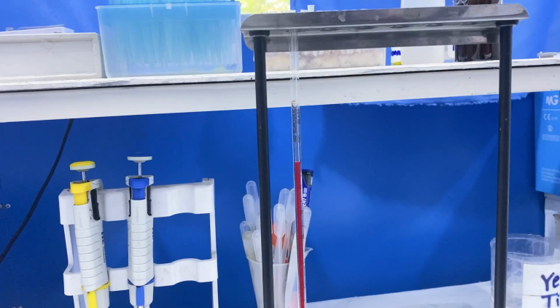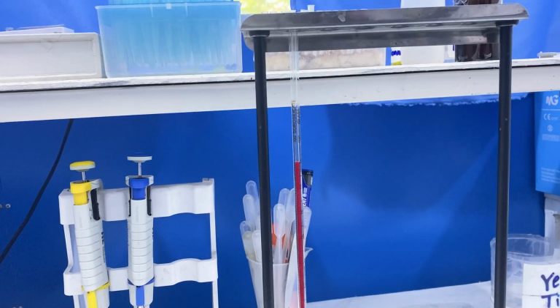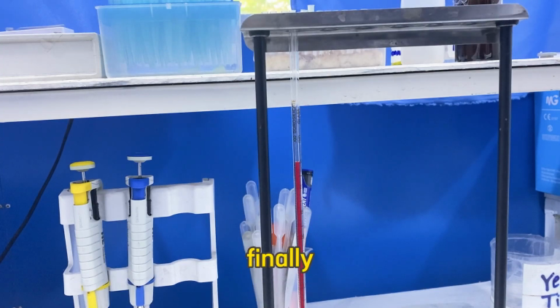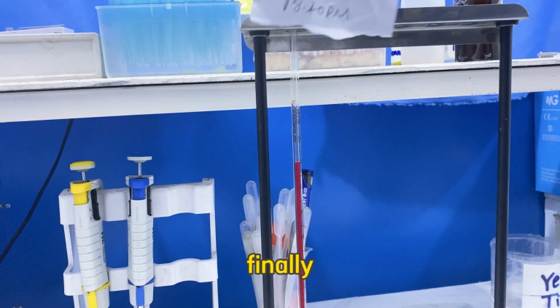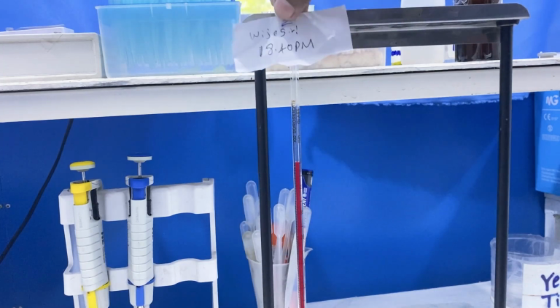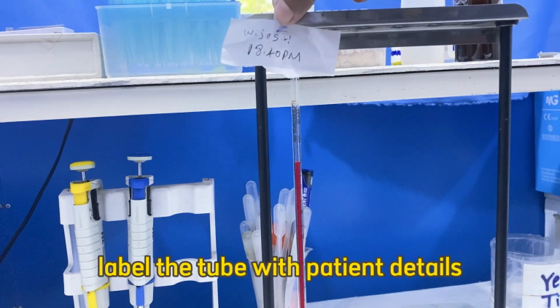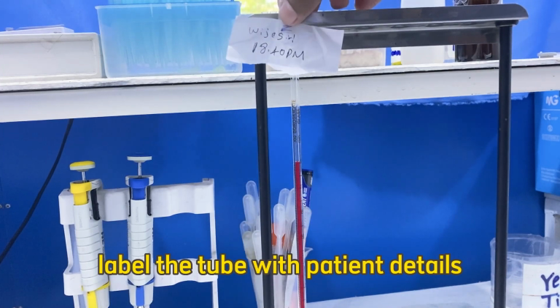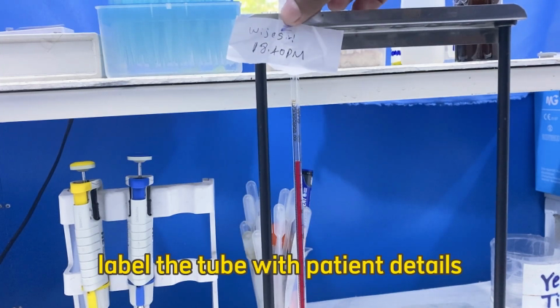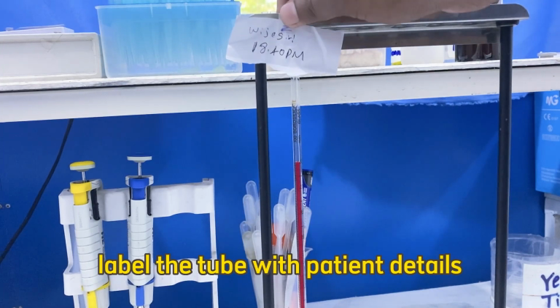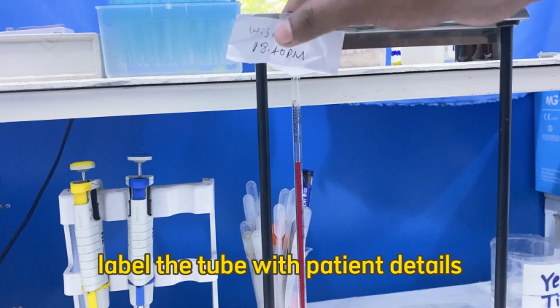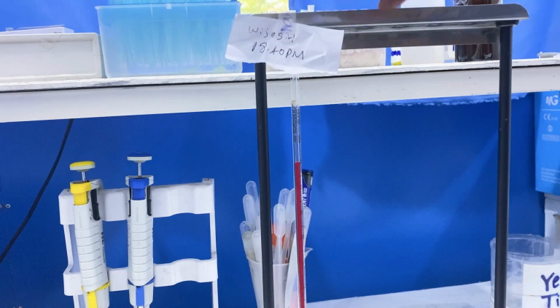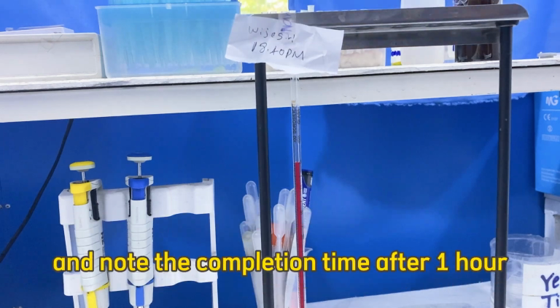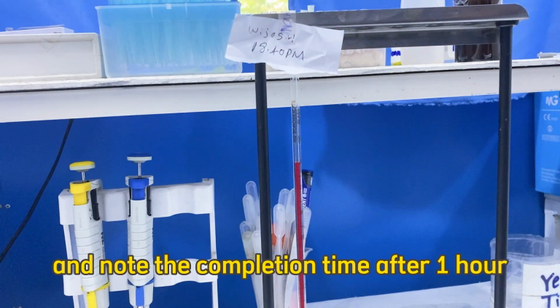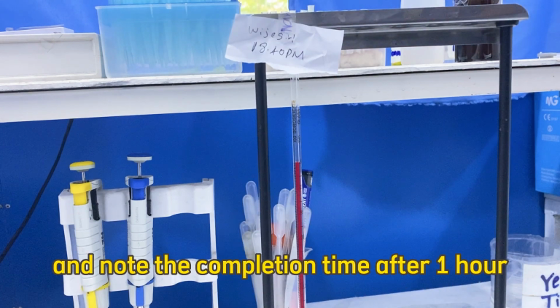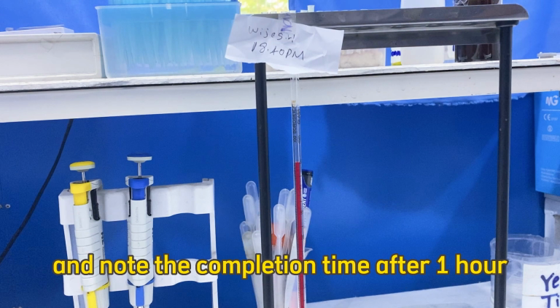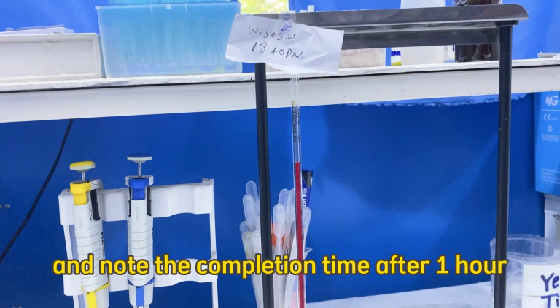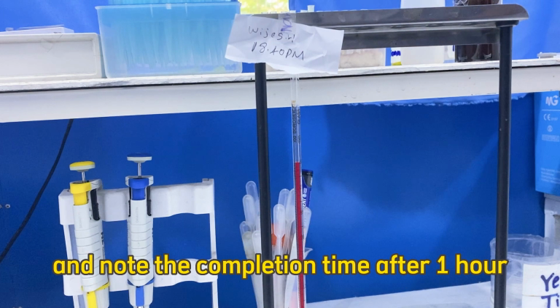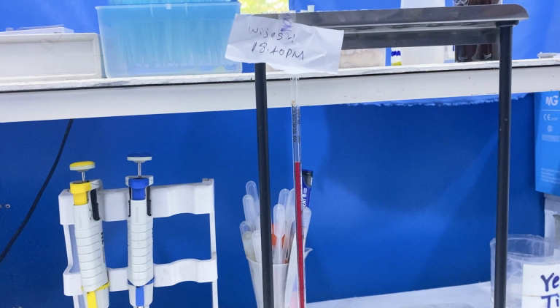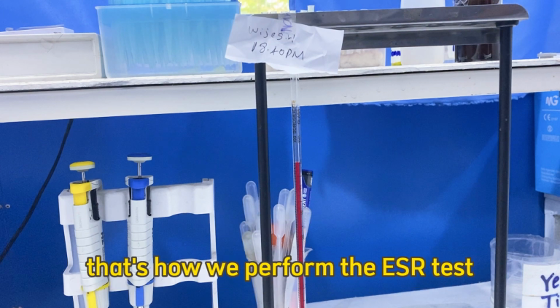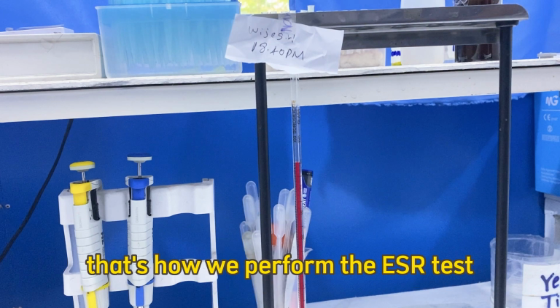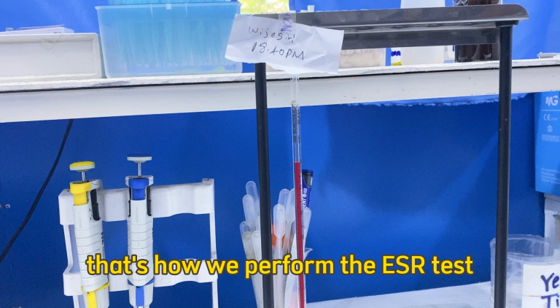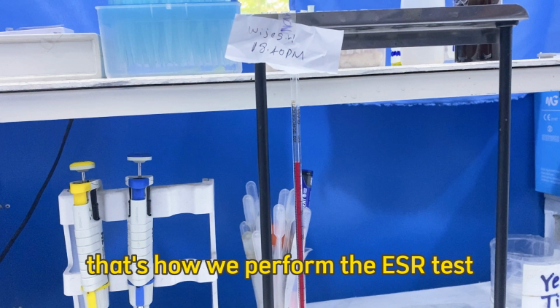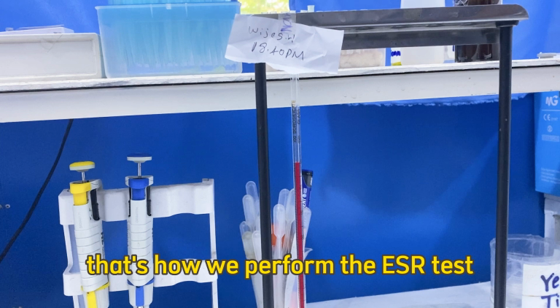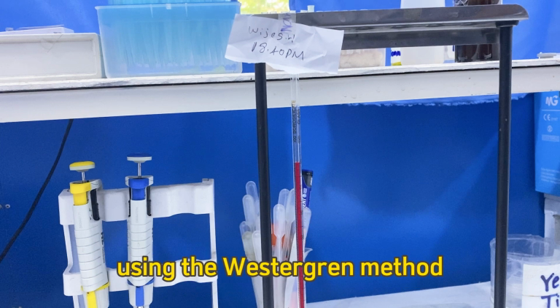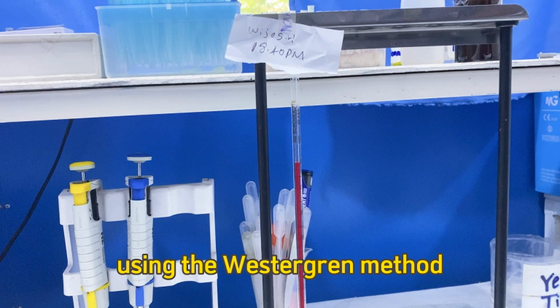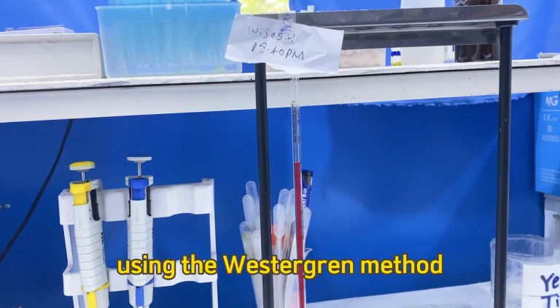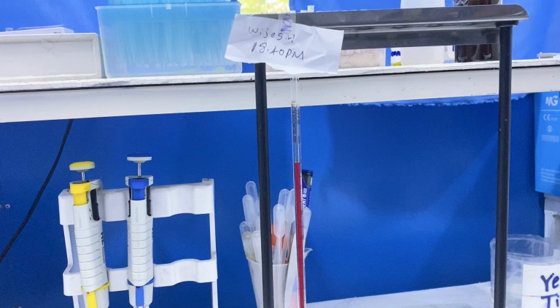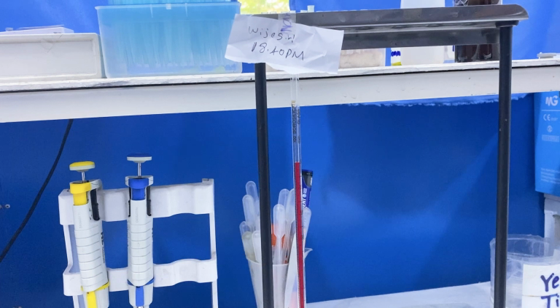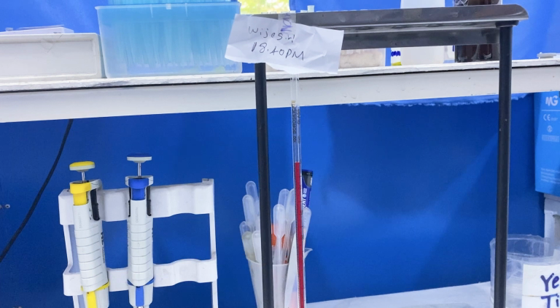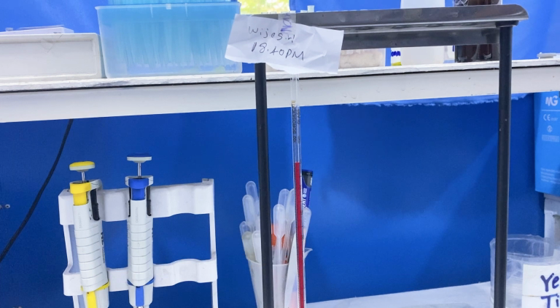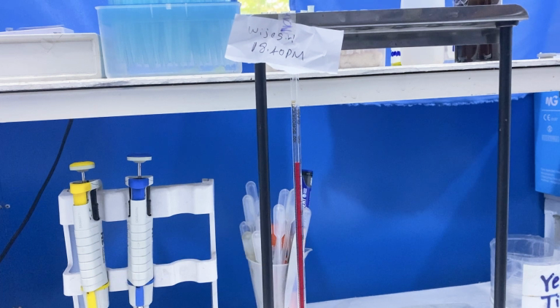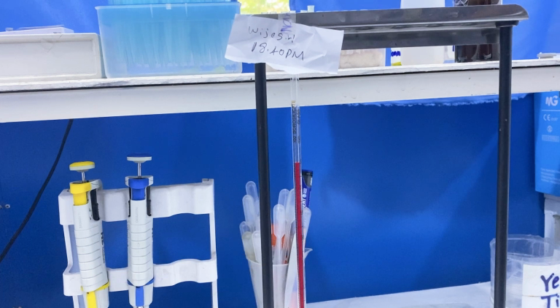Finally, label the tube with patient details and note the completion time after one hour. That's how we perform the ESR test using the Westergren method. Subscribe to MediLab Life for more laboratory tutorials.